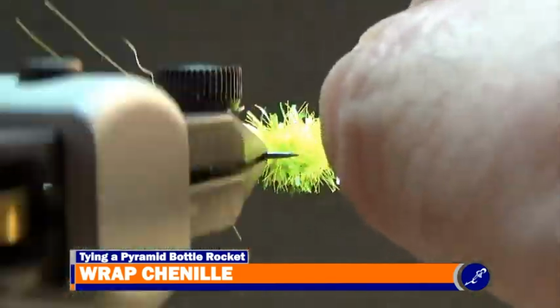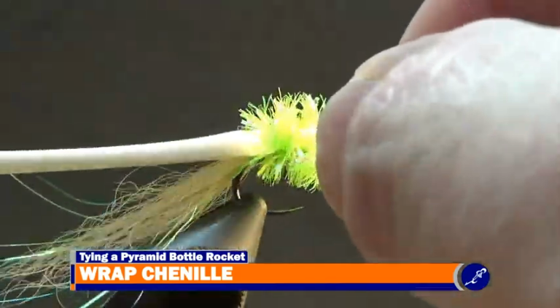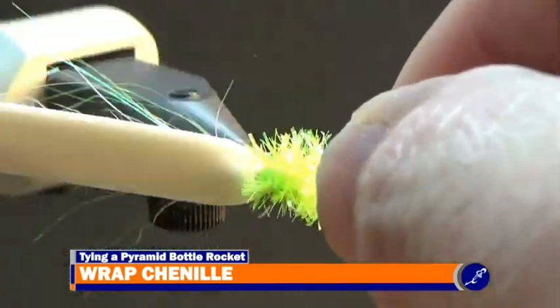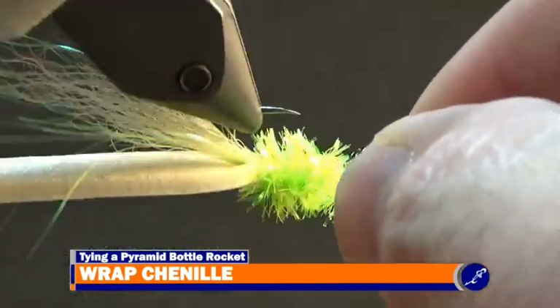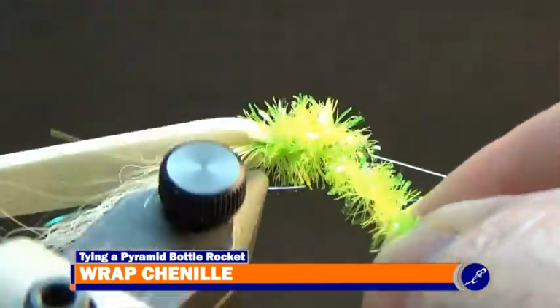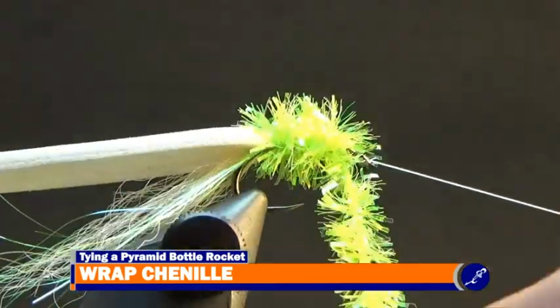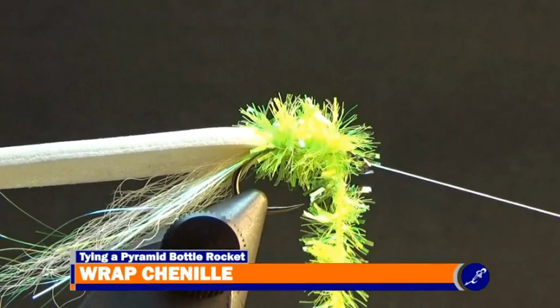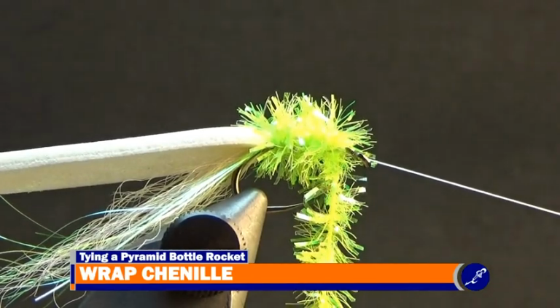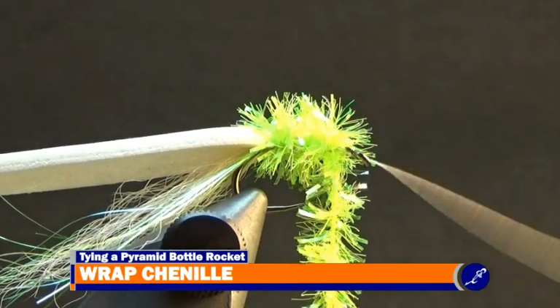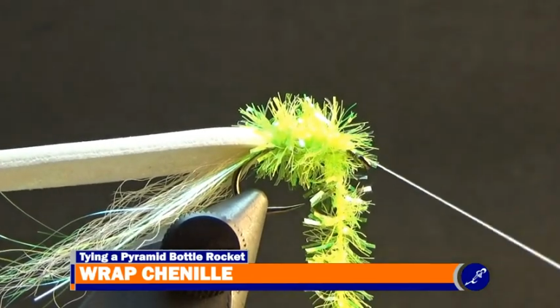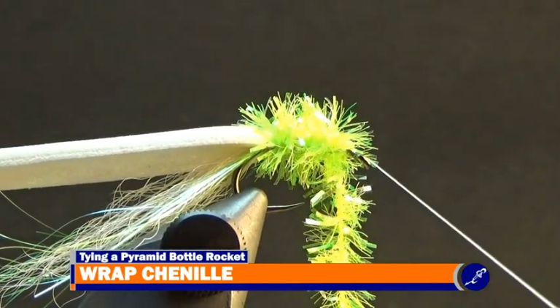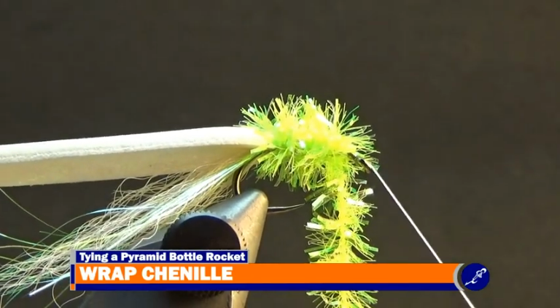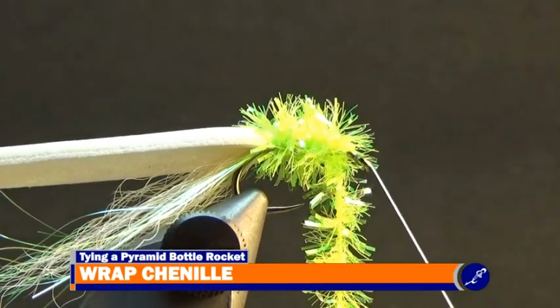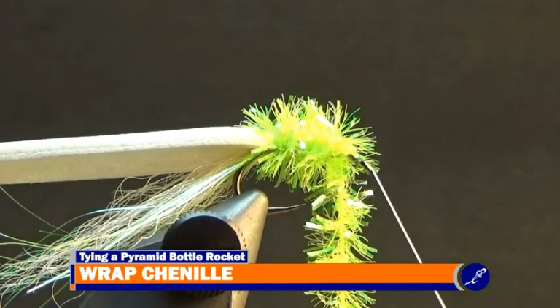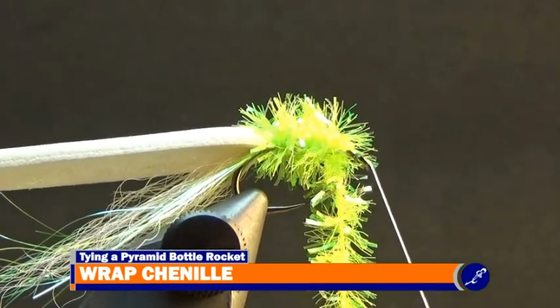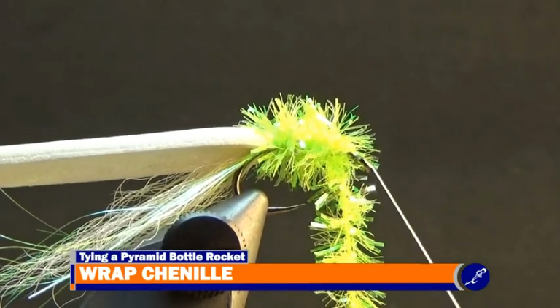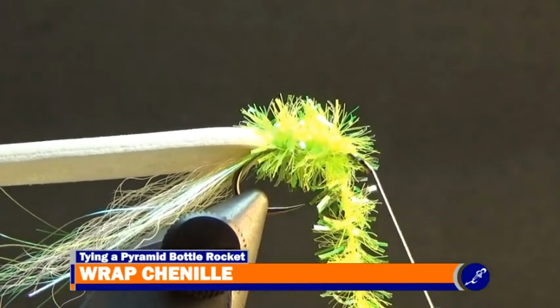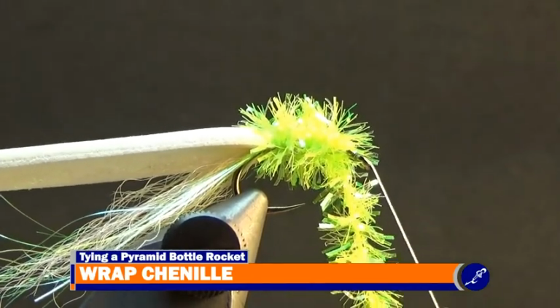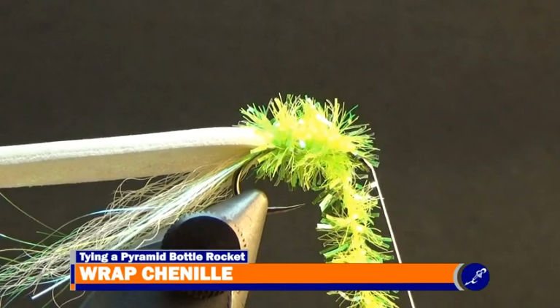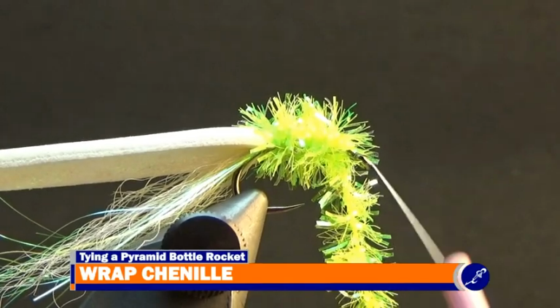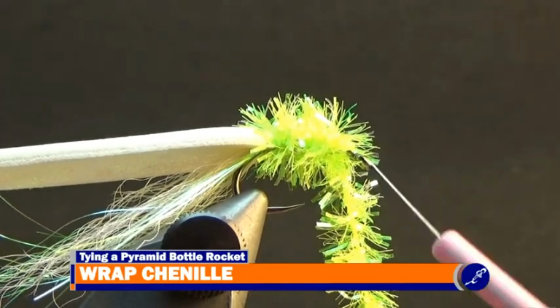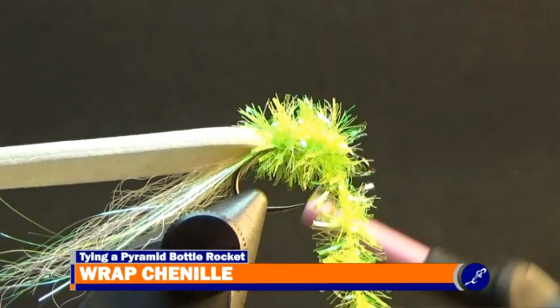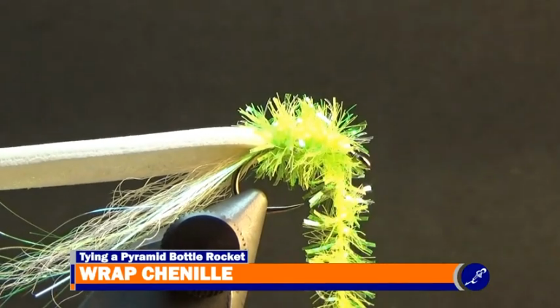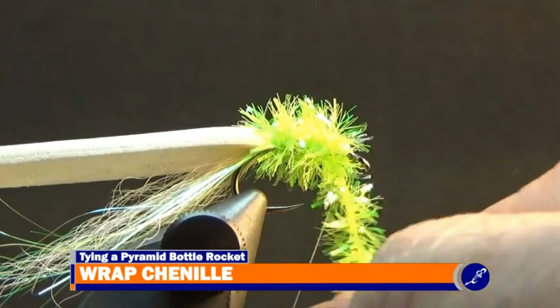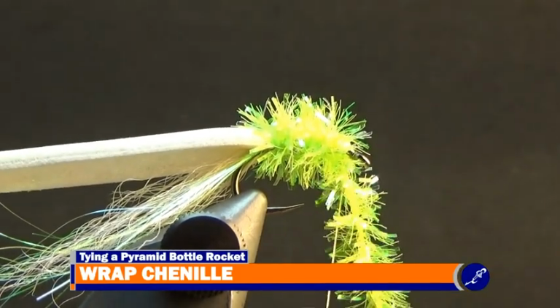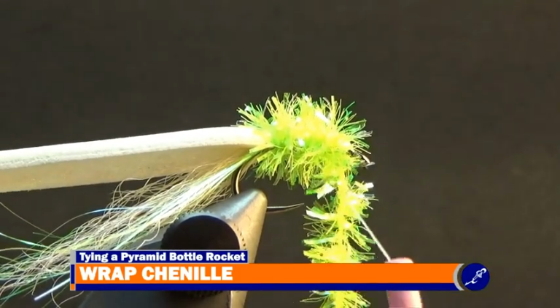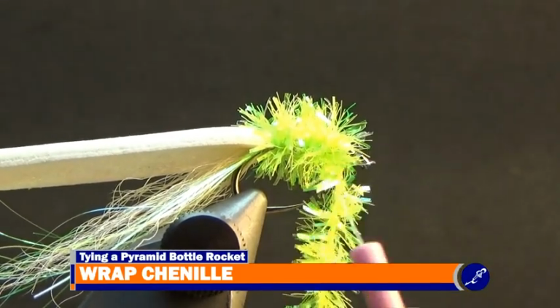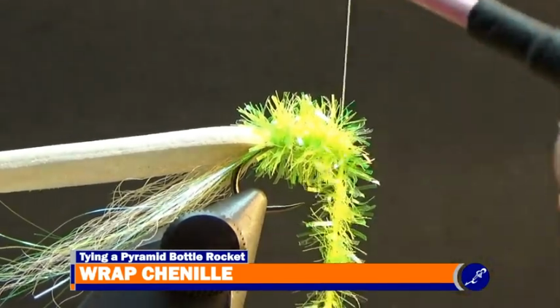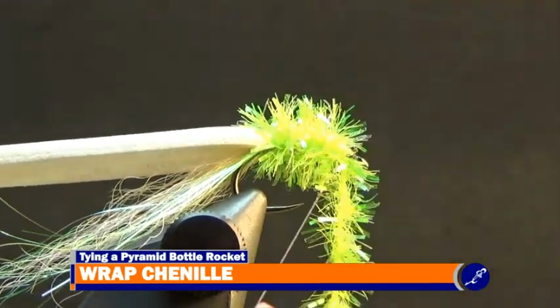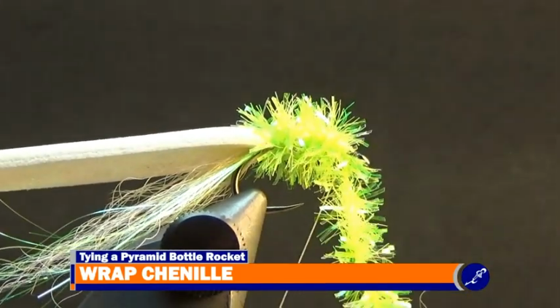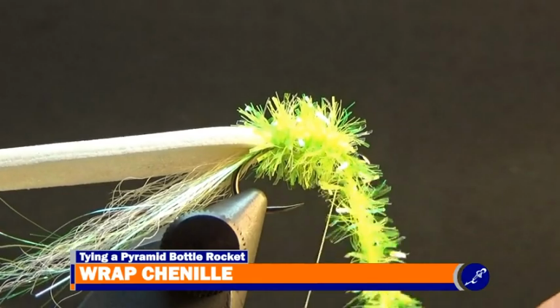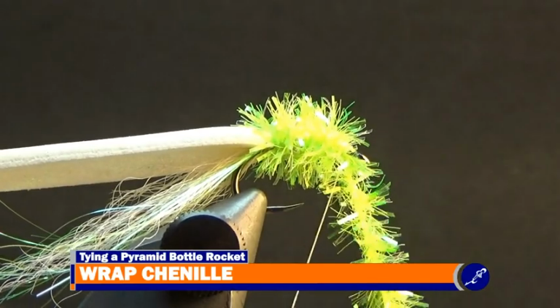When the wrapped chenille reaches about an eye length behind the eye, stop rotating the vise and, without releasing tension from the chenille, move it to your material hand. Then take the bobbin from the cradle and tie off the chenille with a few tight wraps of thread around the shank, then cut the excess chenille from the fly.